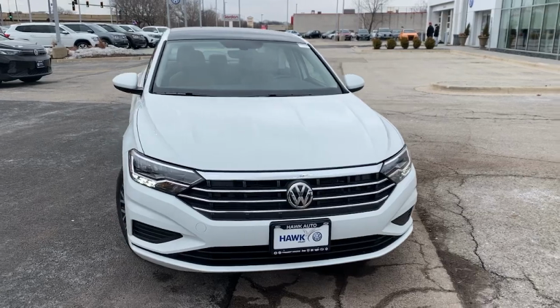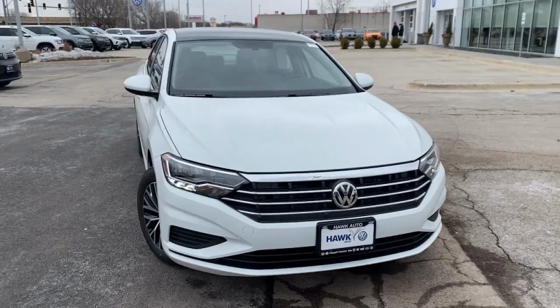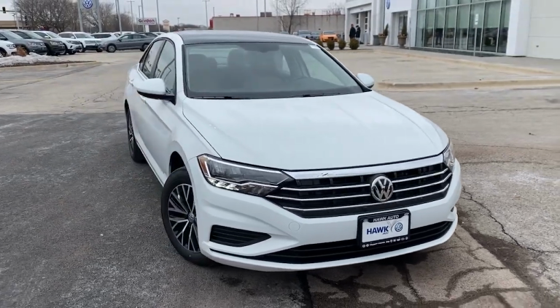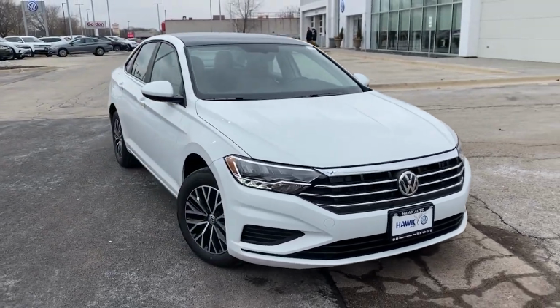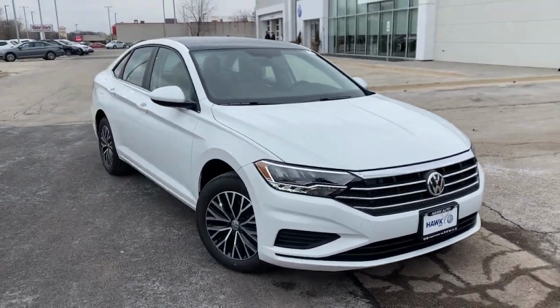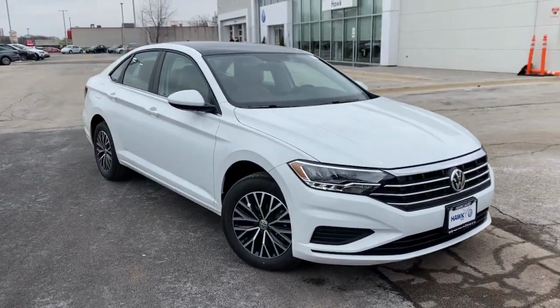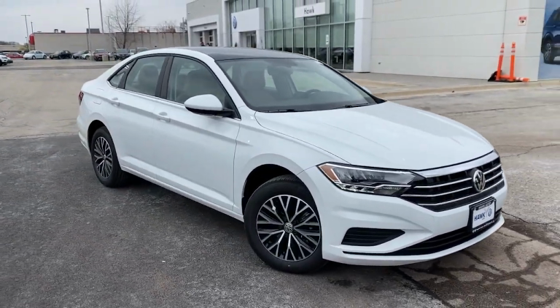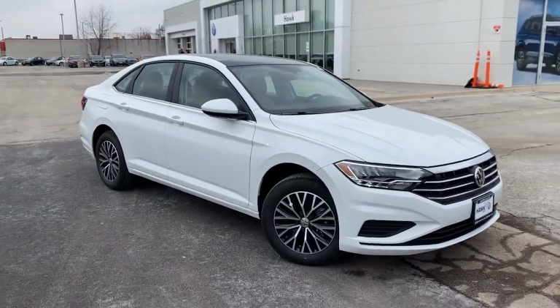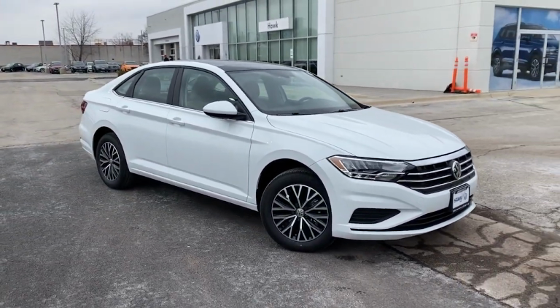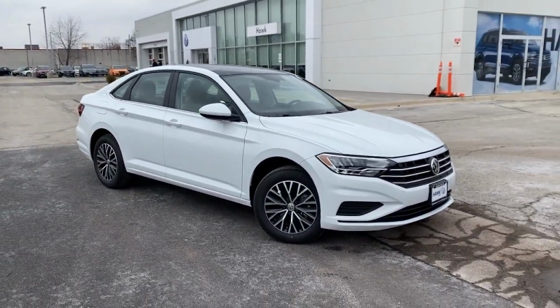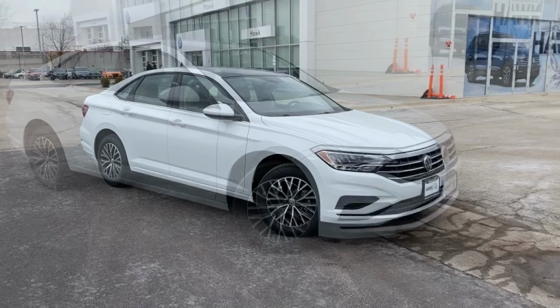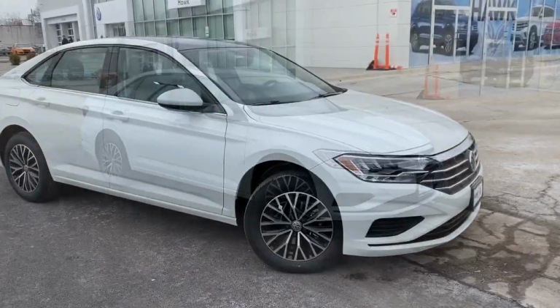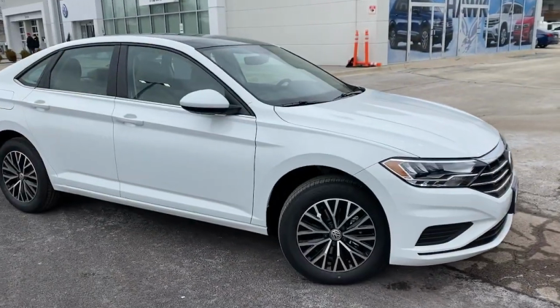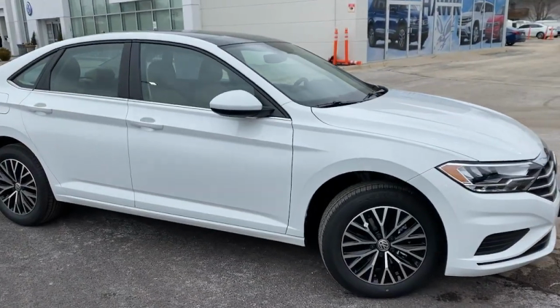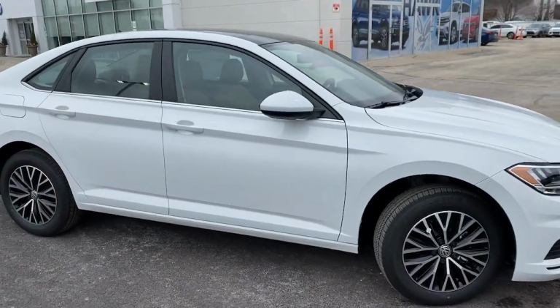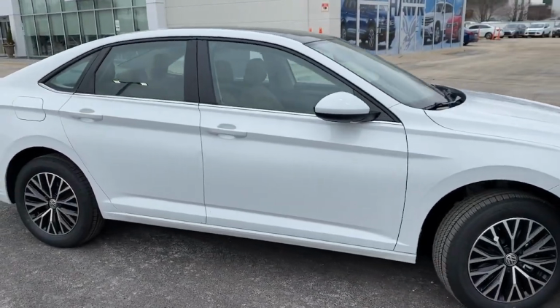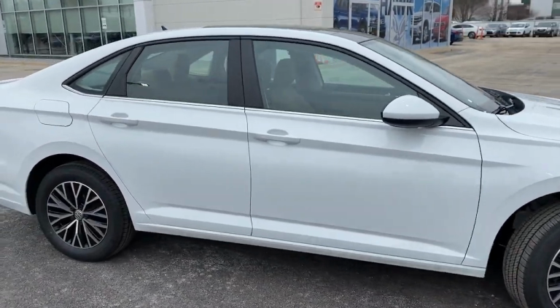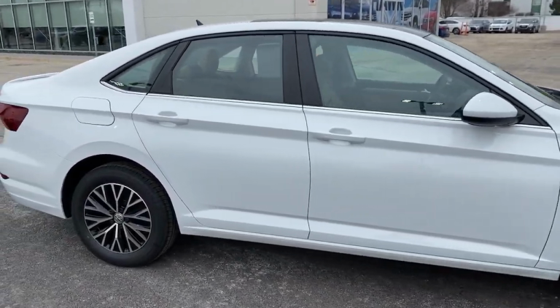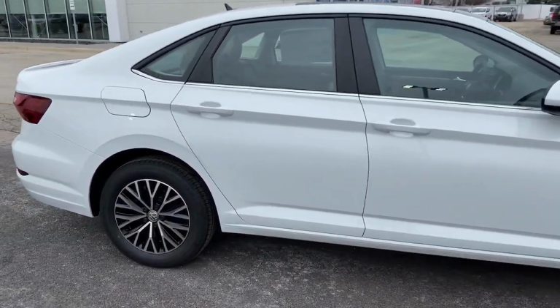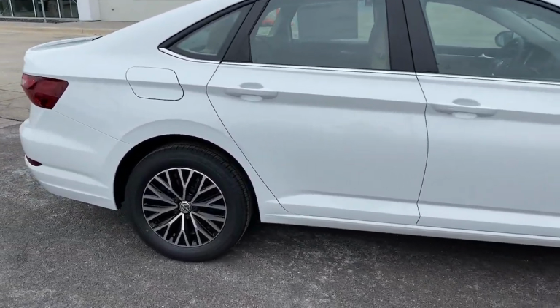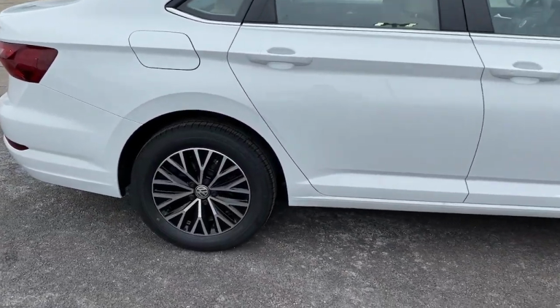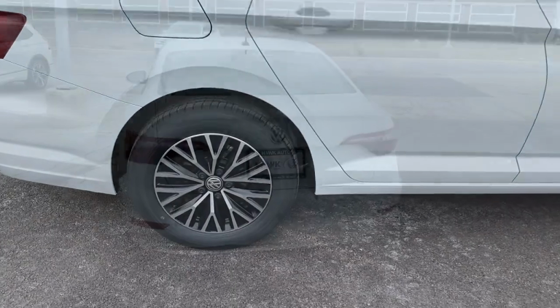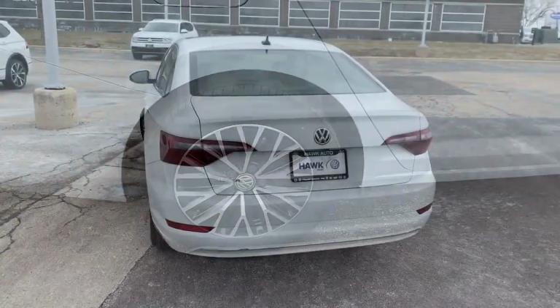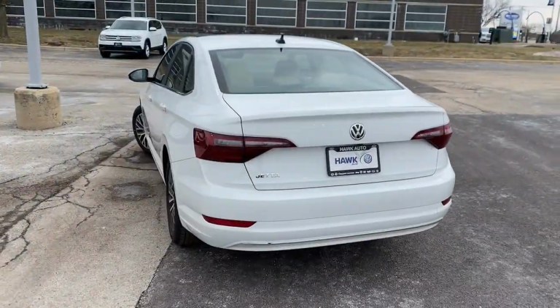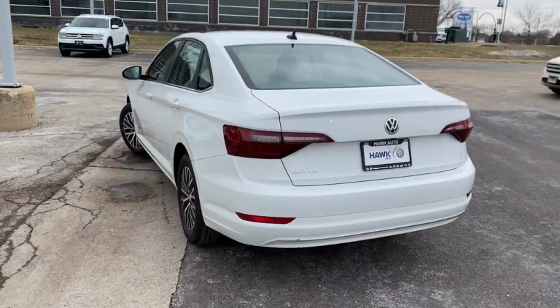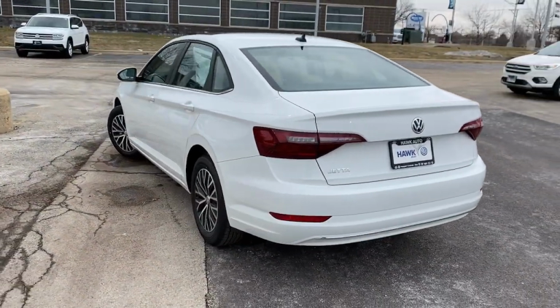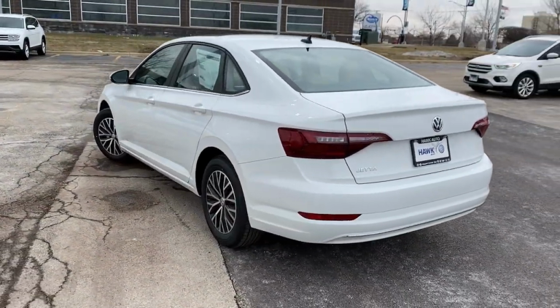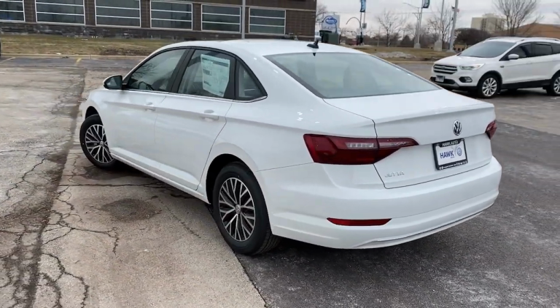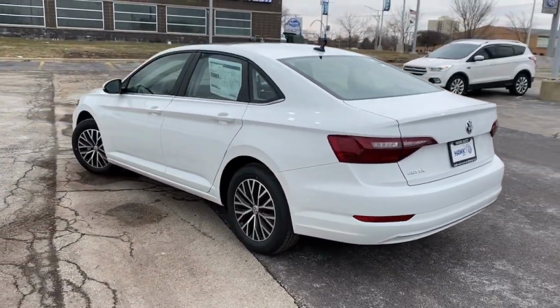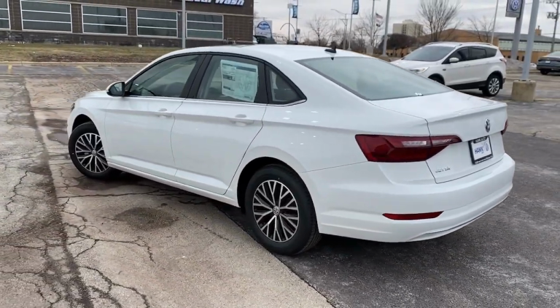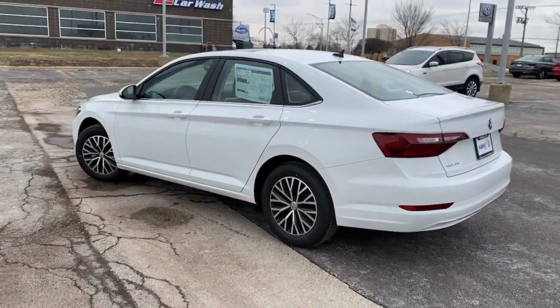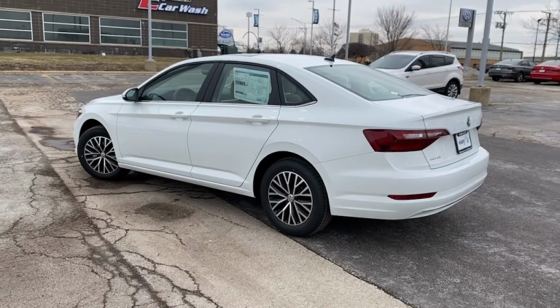Introducing the 2021 Volkswagen Jetta. This stylish Jetta offers an impressive suite of amenities, spirited performance, and the safety features you need to feel confident on every journey. It's loaded with common sense, yet makes you feel sensational.